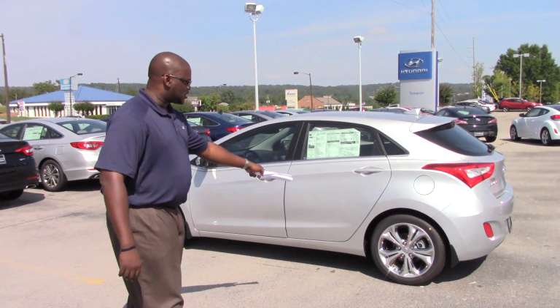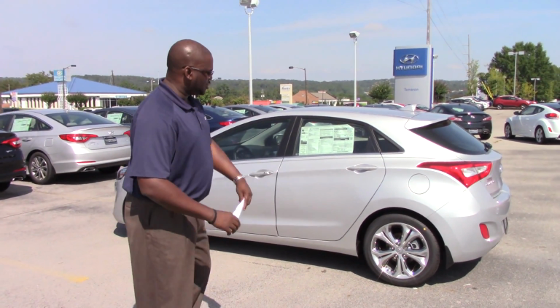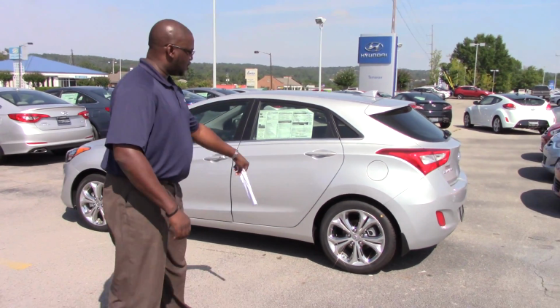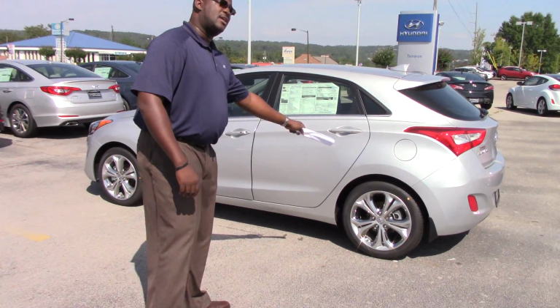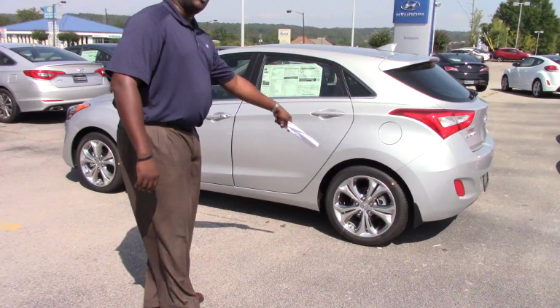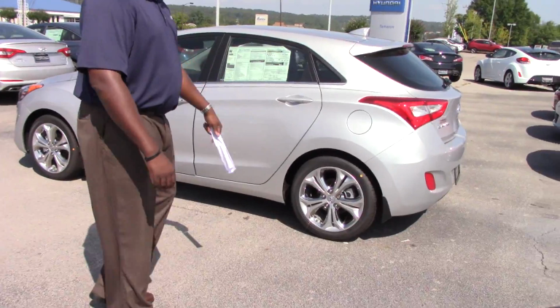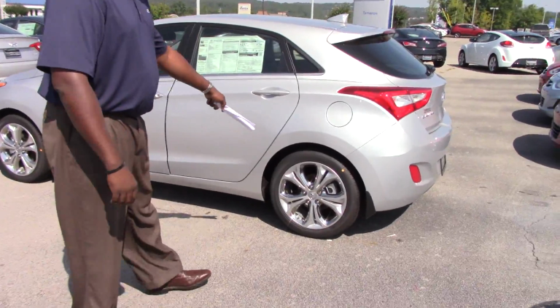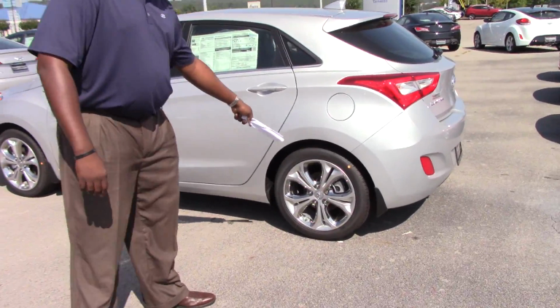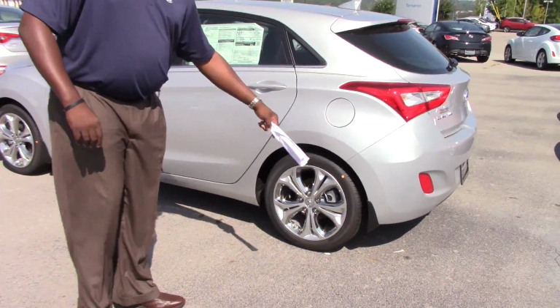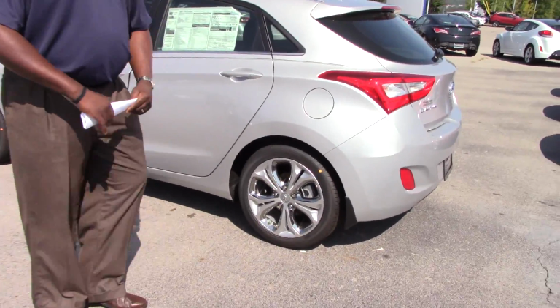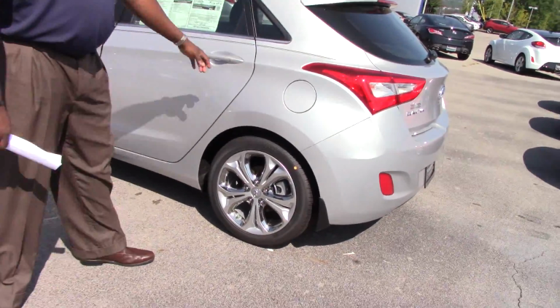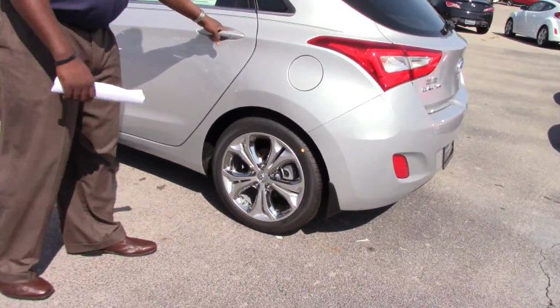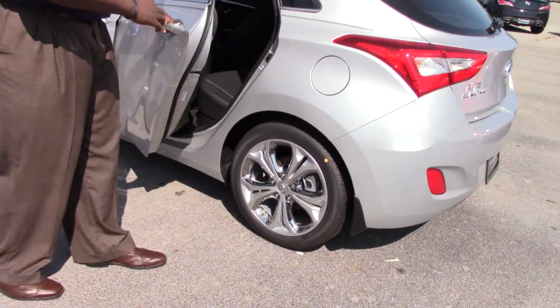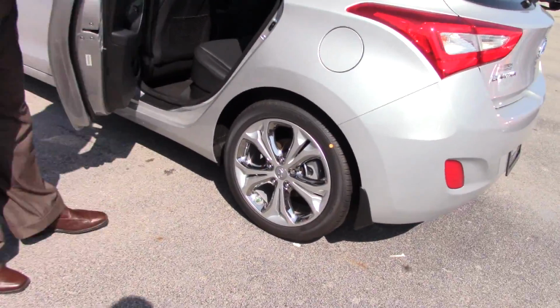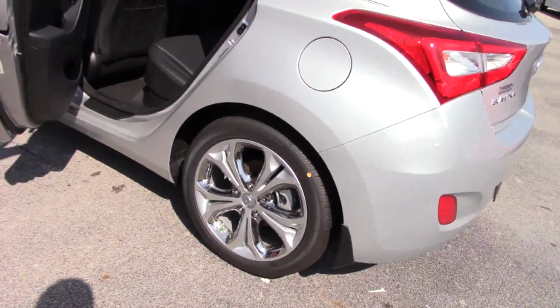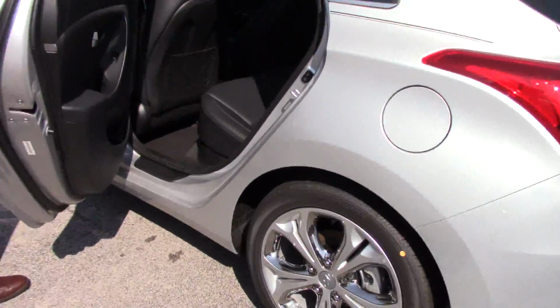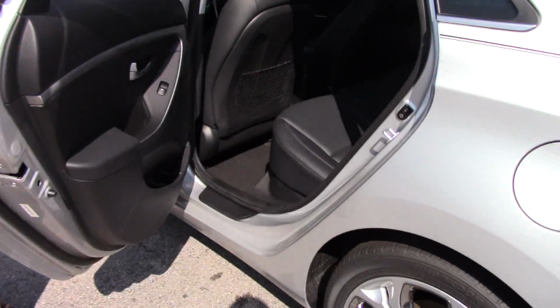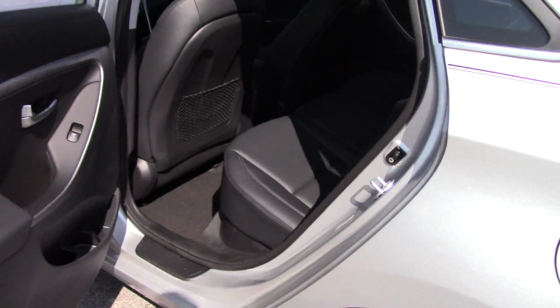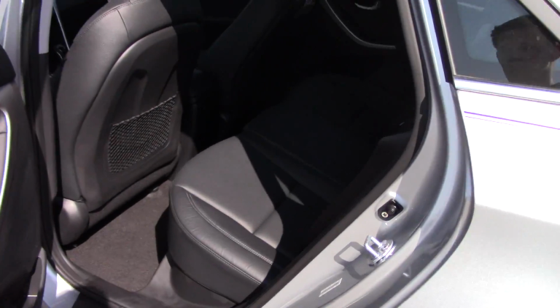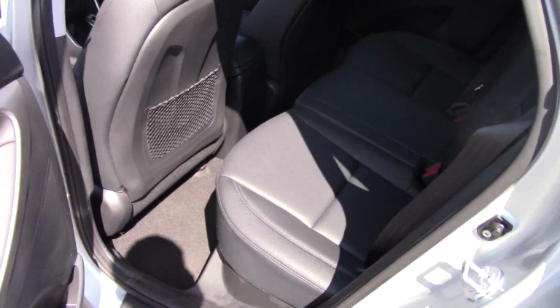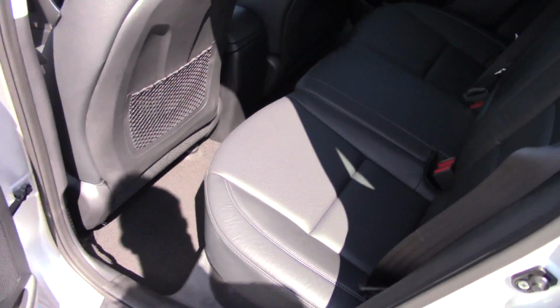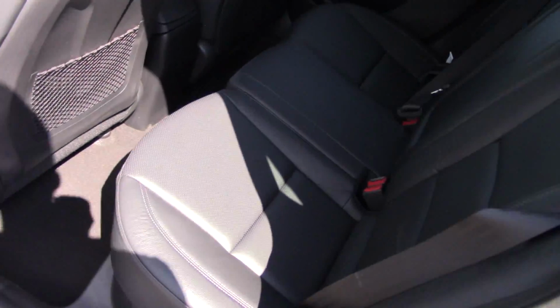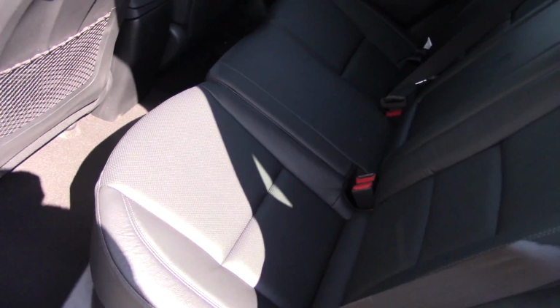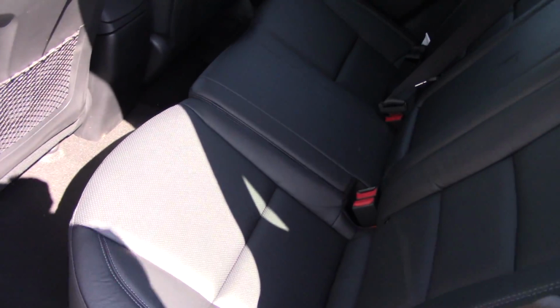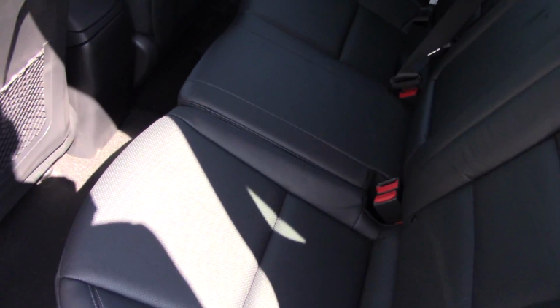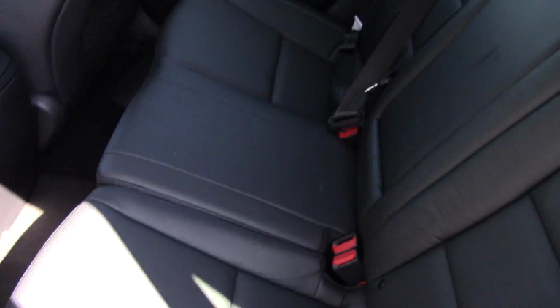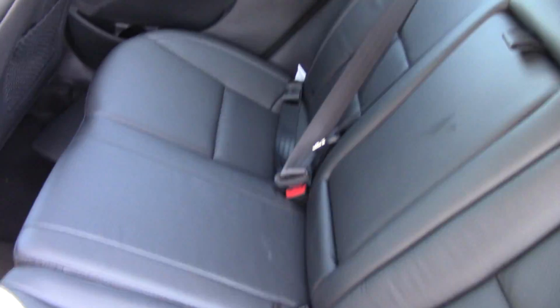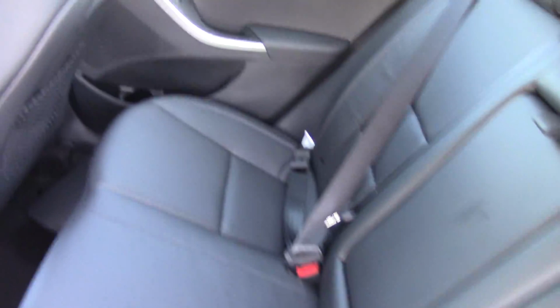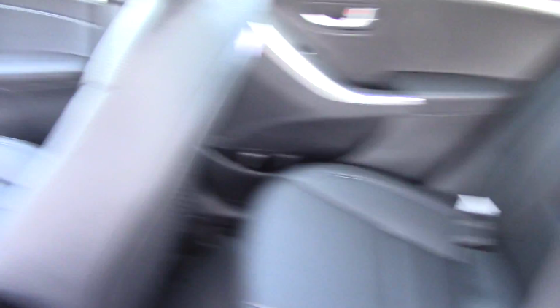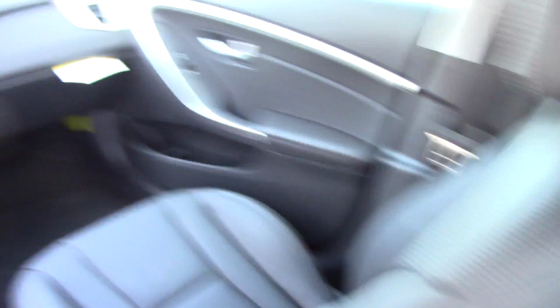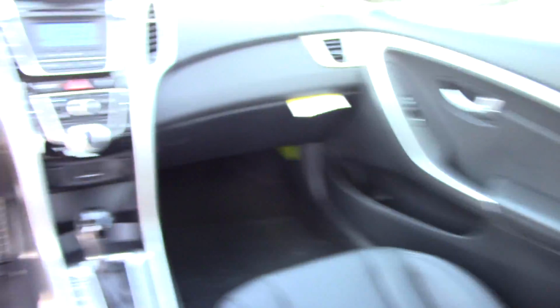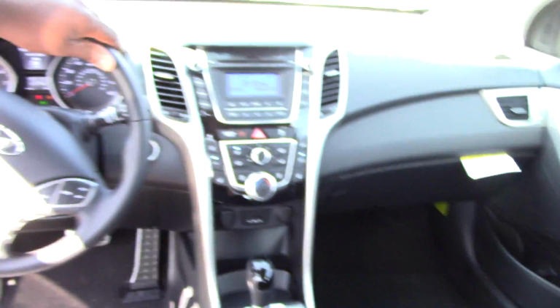Let's first look at these wheels on it. The wheels are piano black and silver with chrome accents on them. On the inside you have leather on this particular model, room for five passenger seating. Up front you have the push button start.